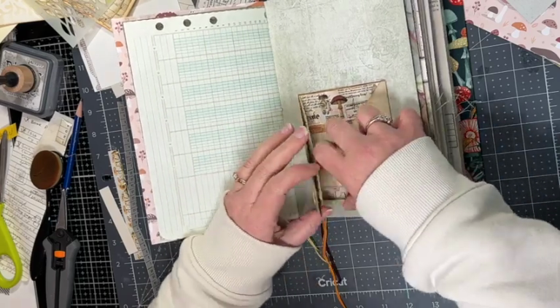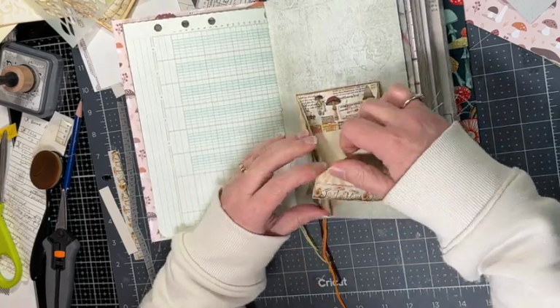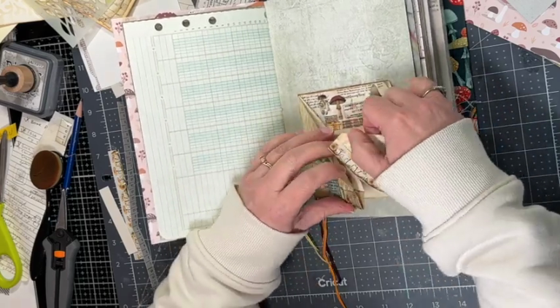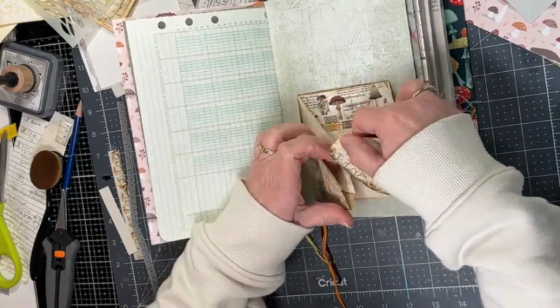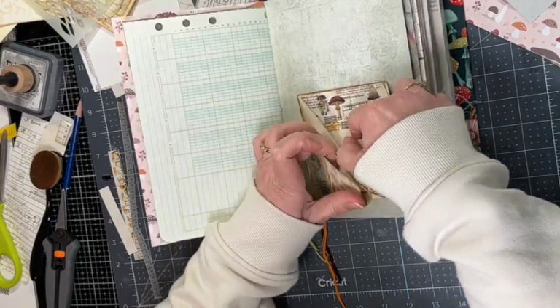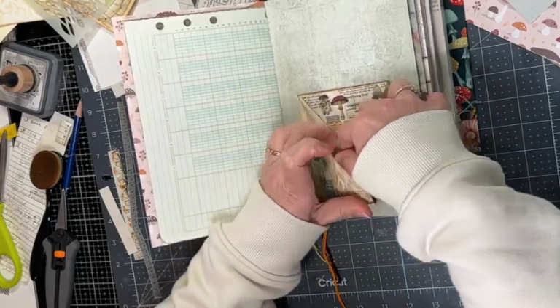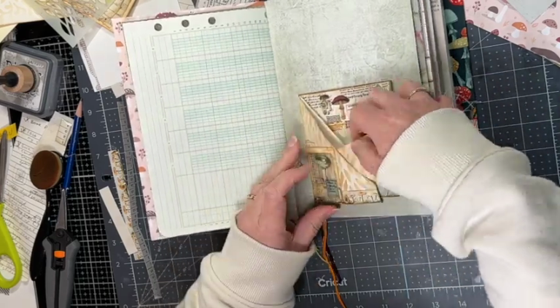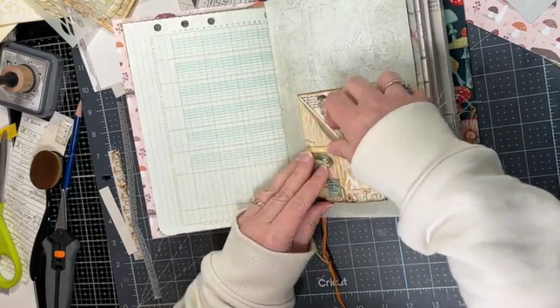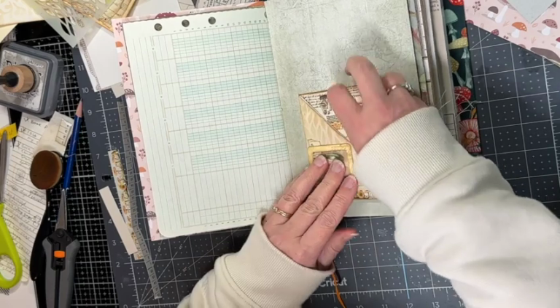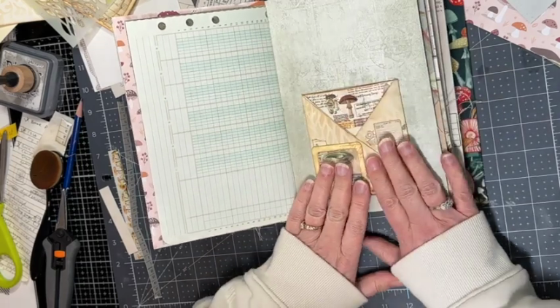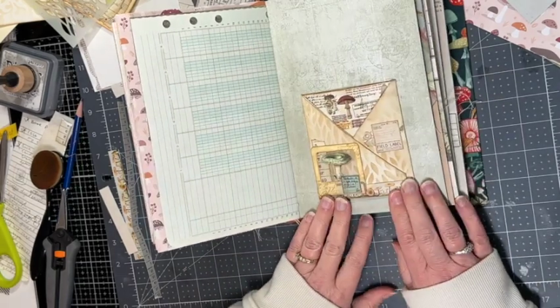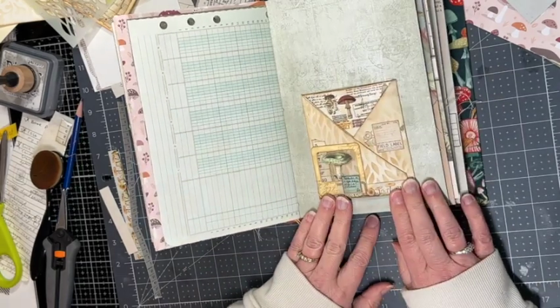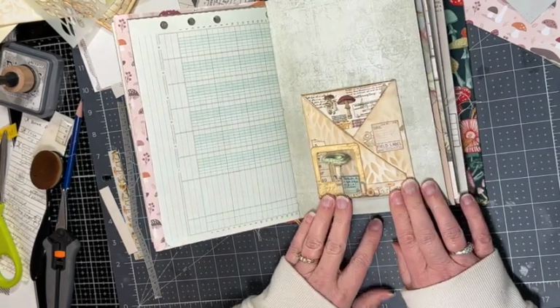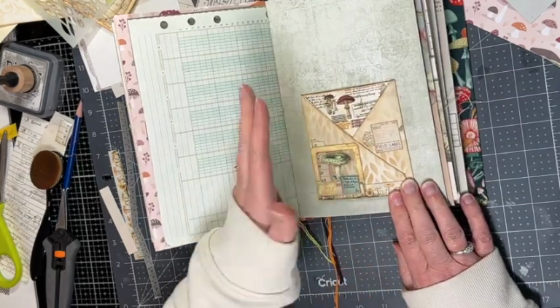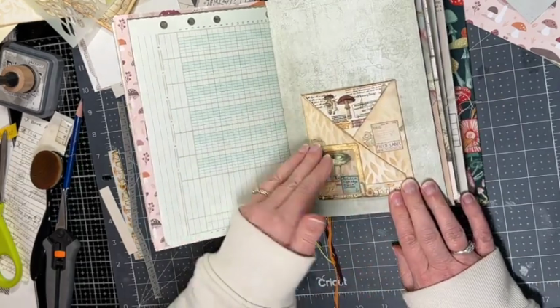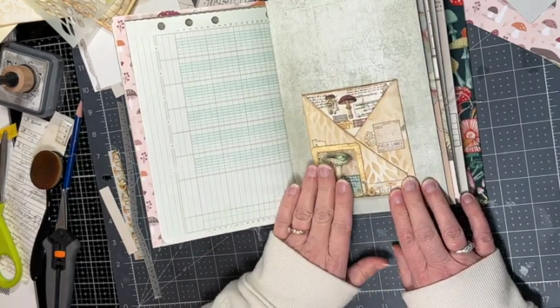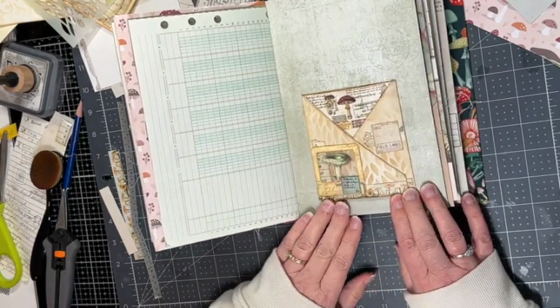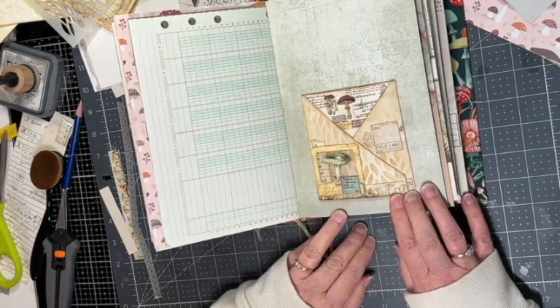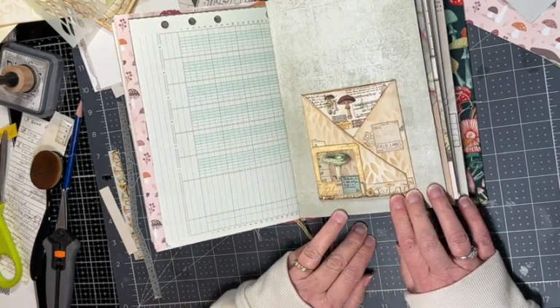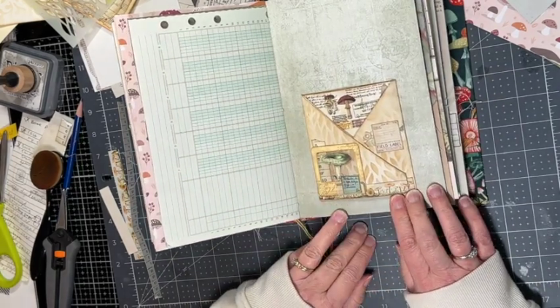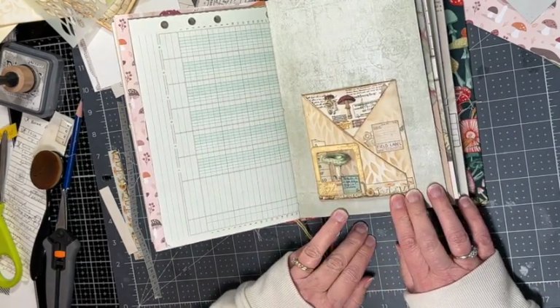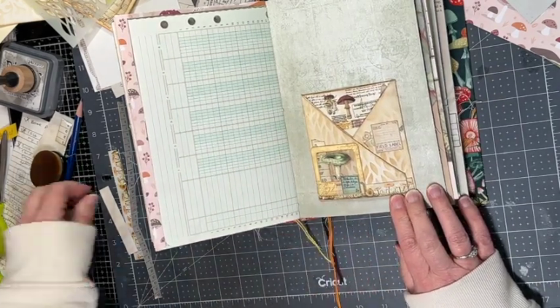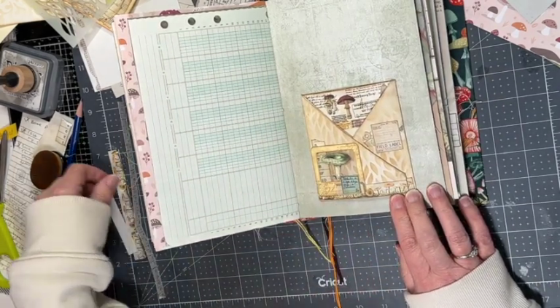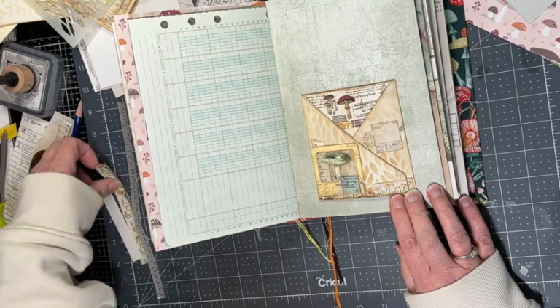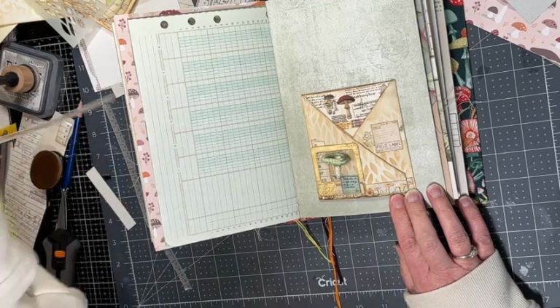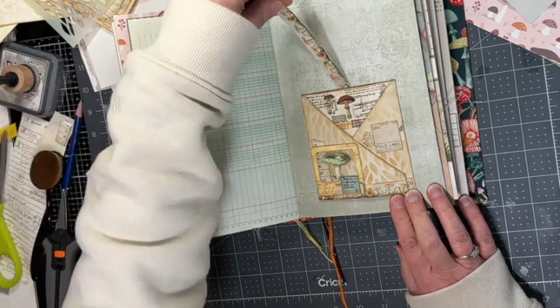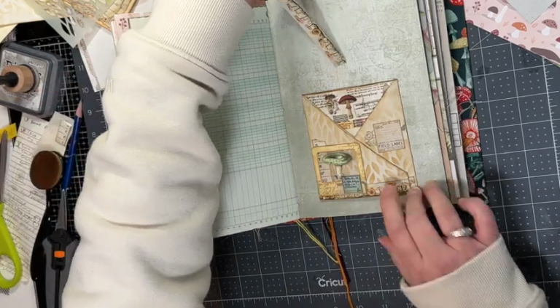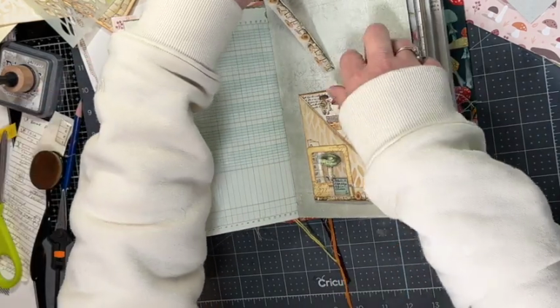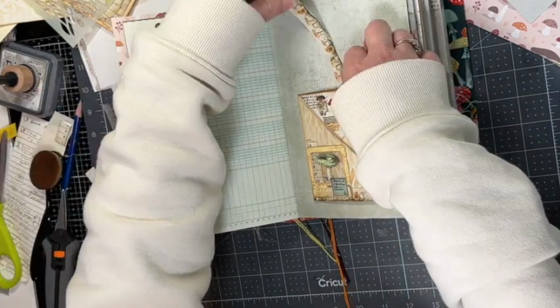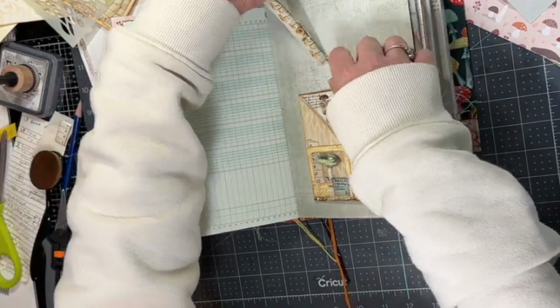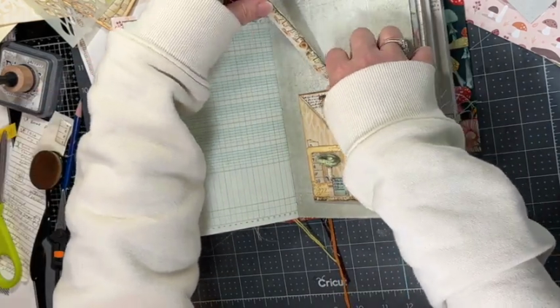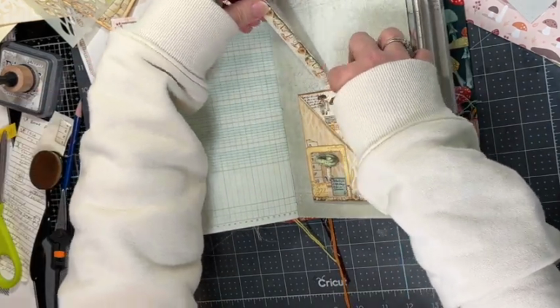That jazzed it up nicely. The inside is all still plain and you also still have a pocket on the back as well.